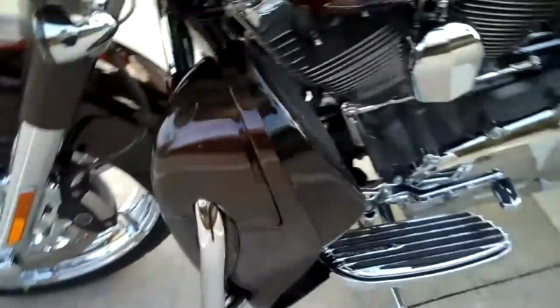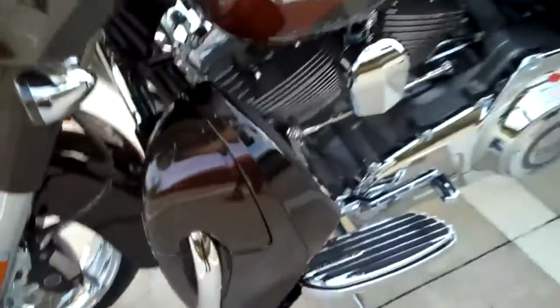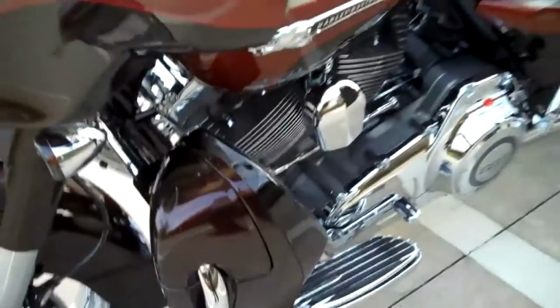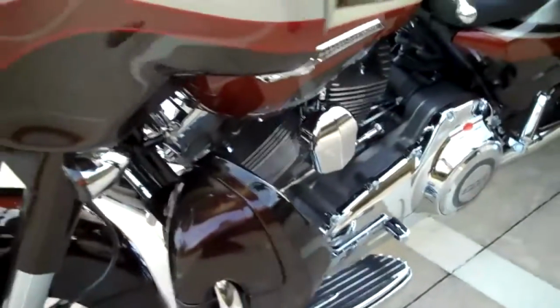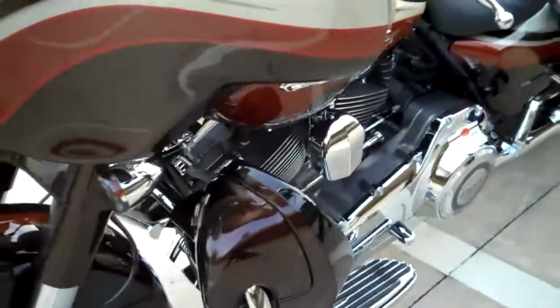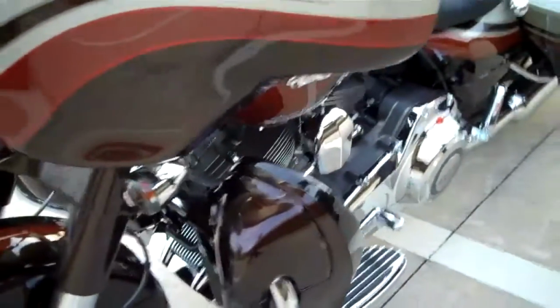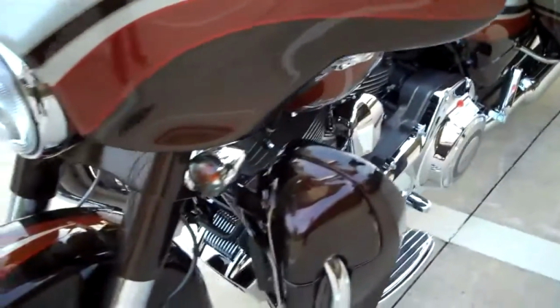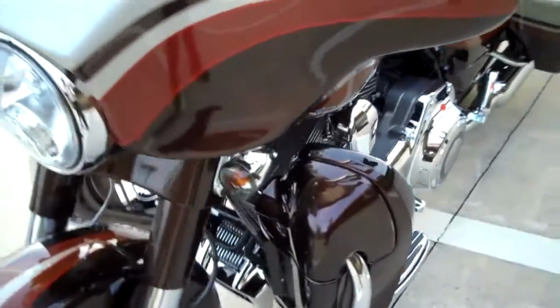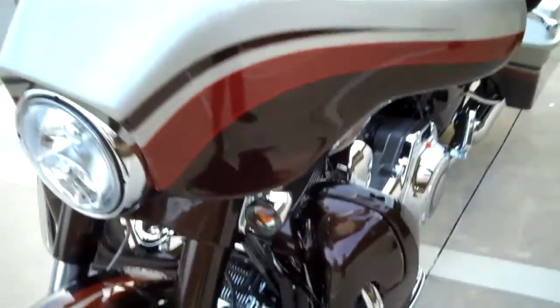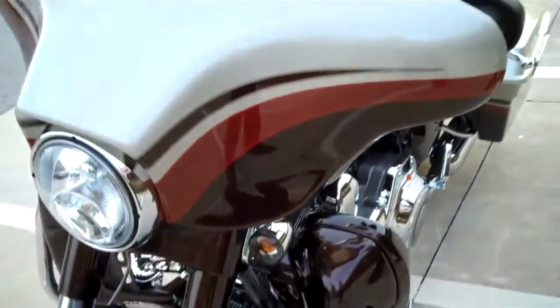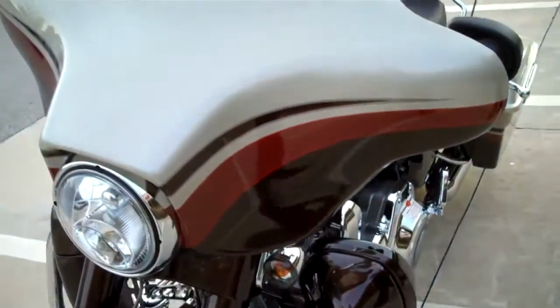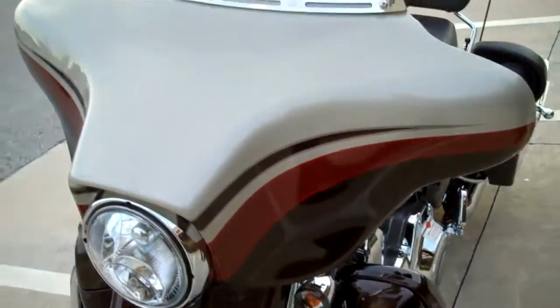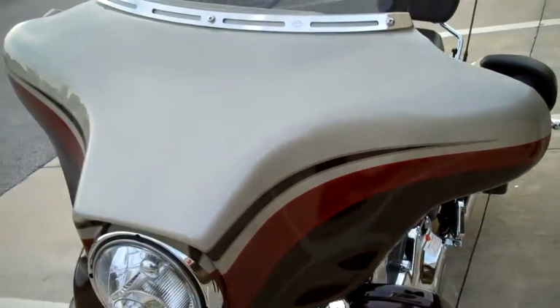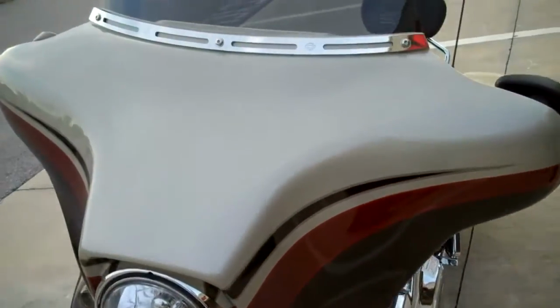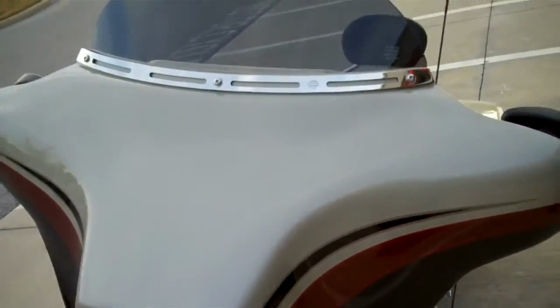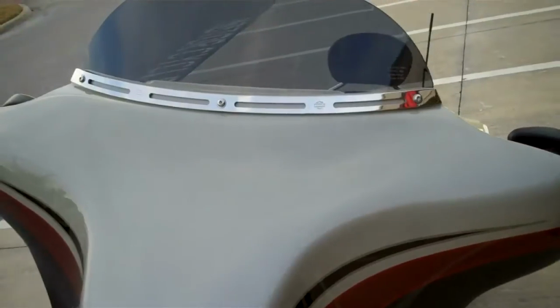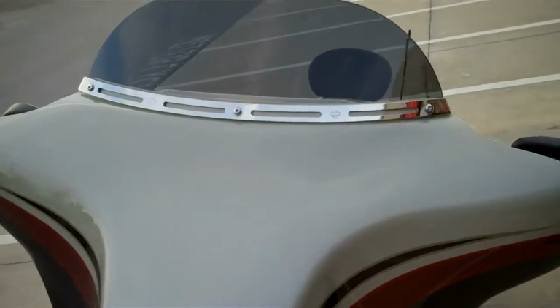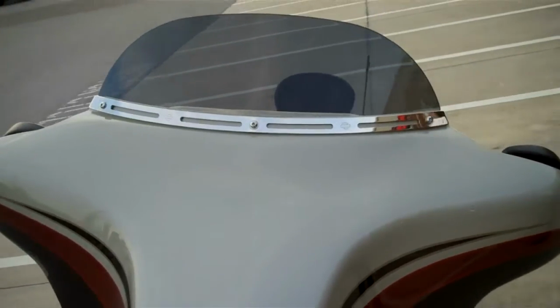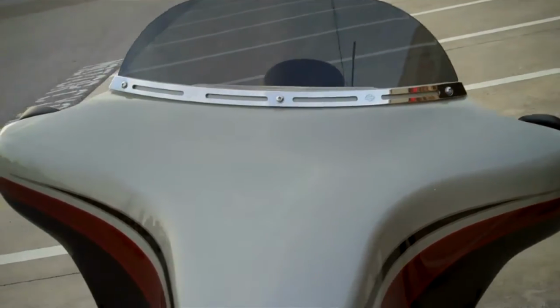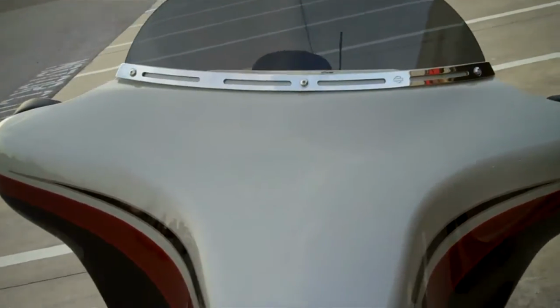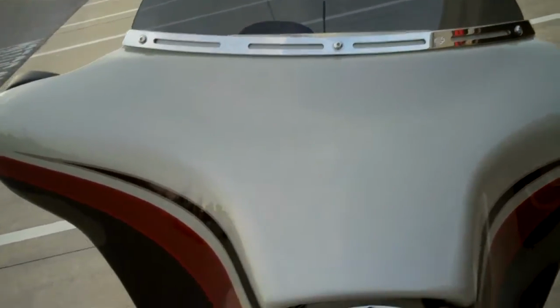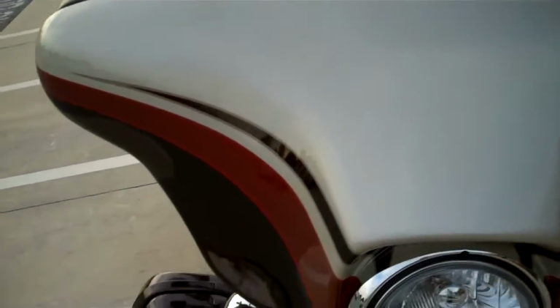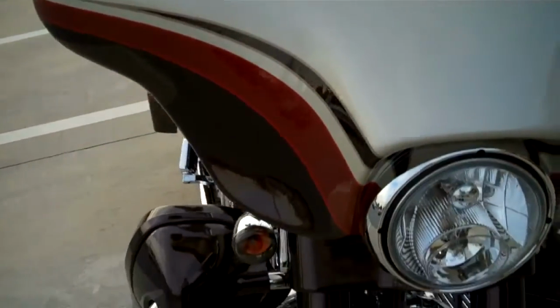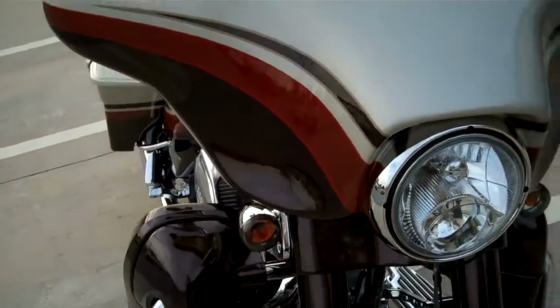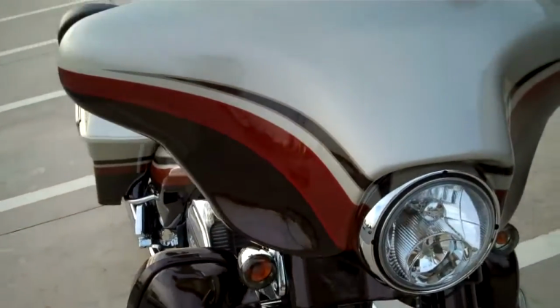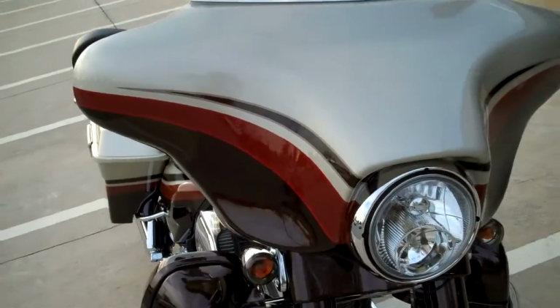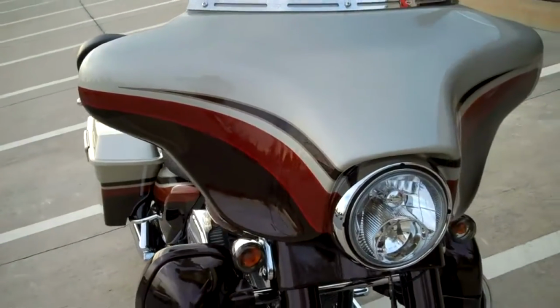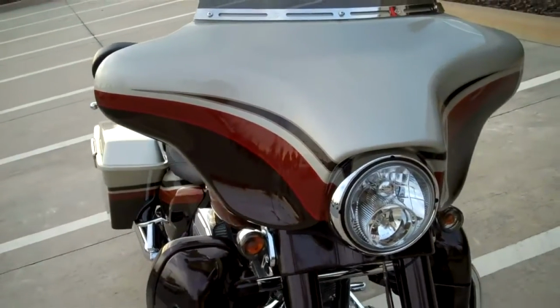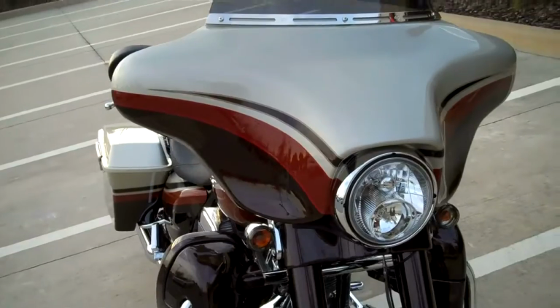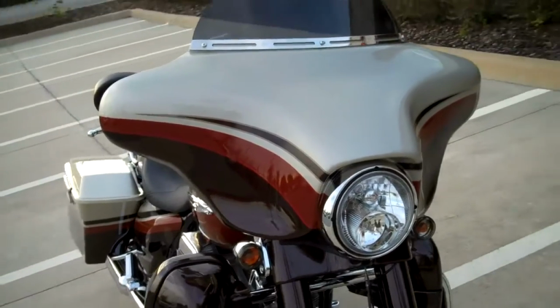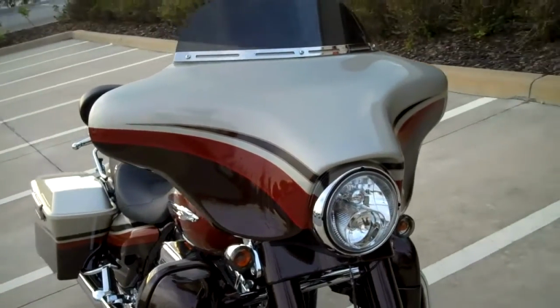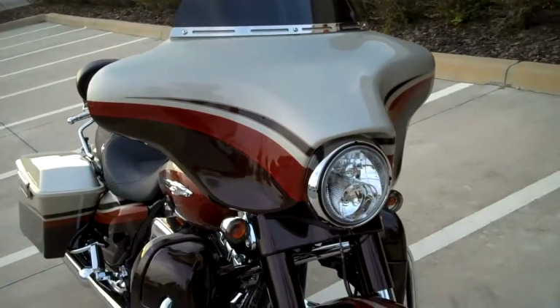It all comes together to give you an integrated custom look with the storage and extra convenience you'd expect from a top-of-the-line touring machine. This is a one-of-a-kind, eye-catching, jaw-dropping ride.